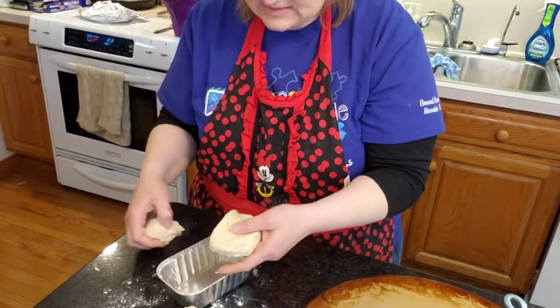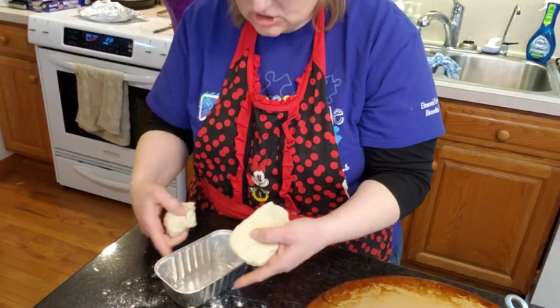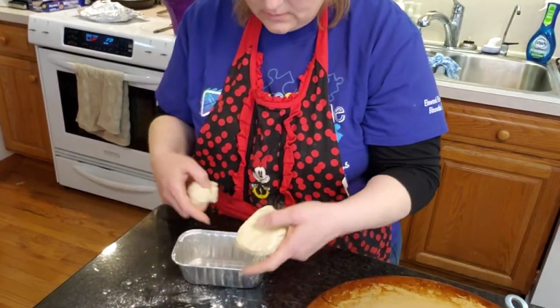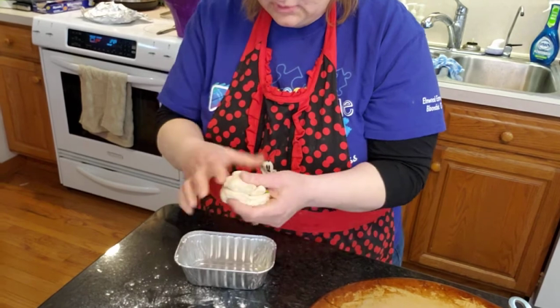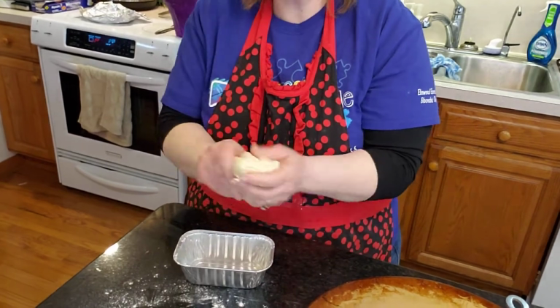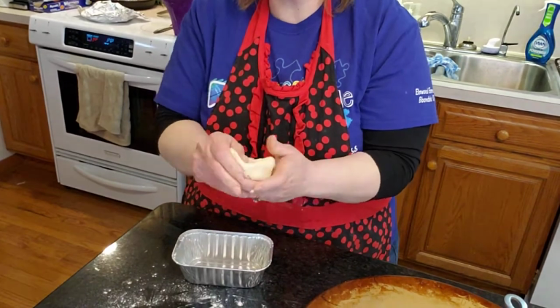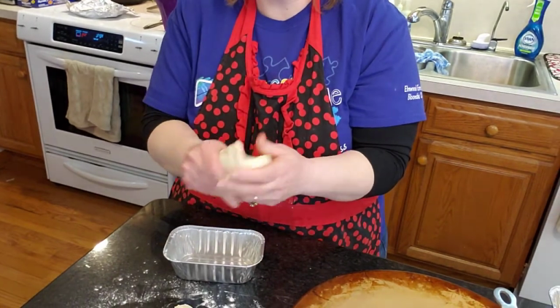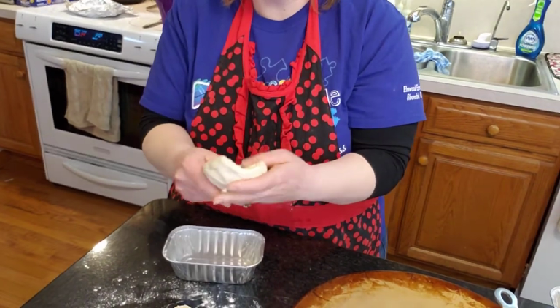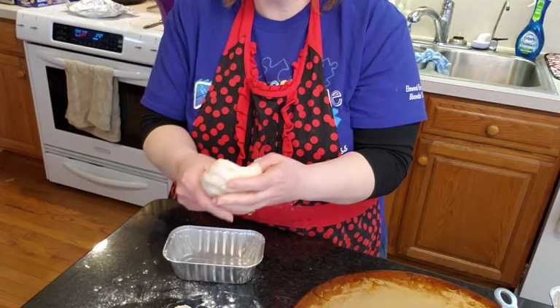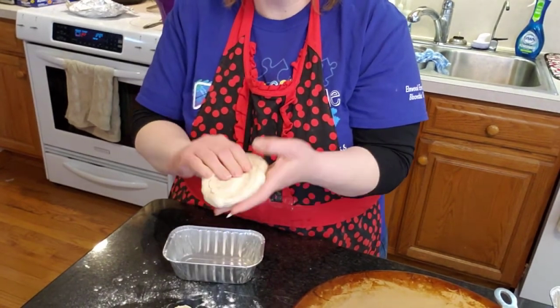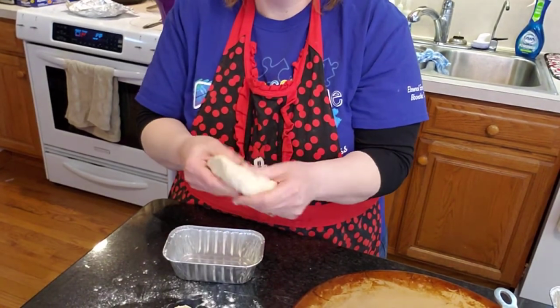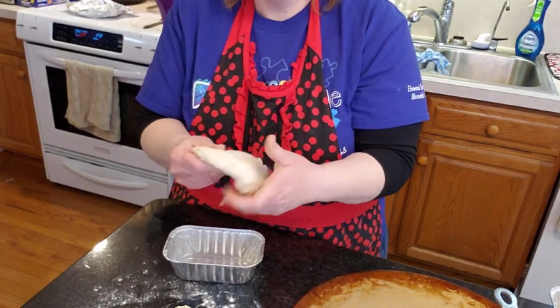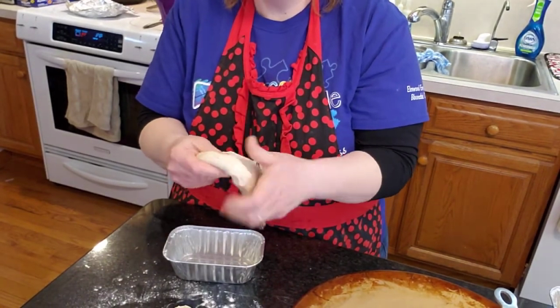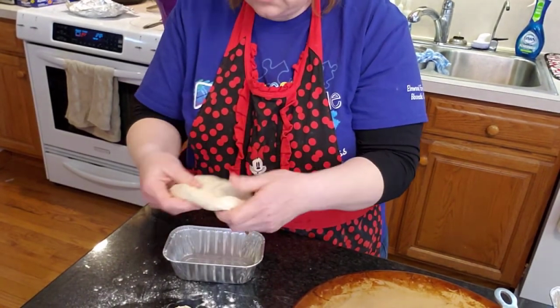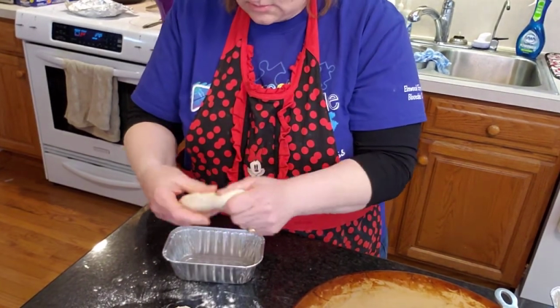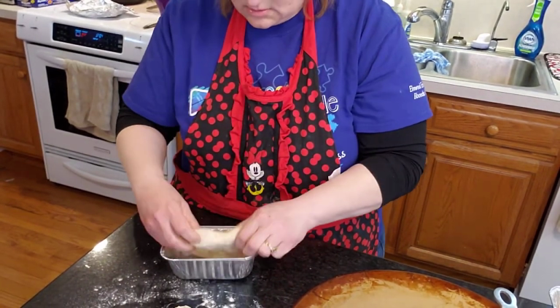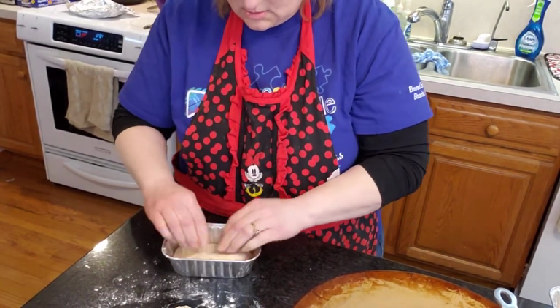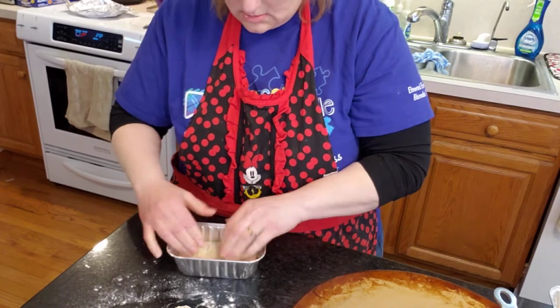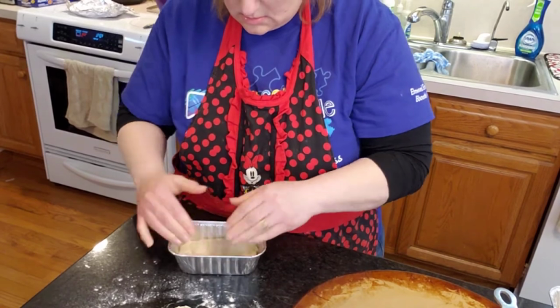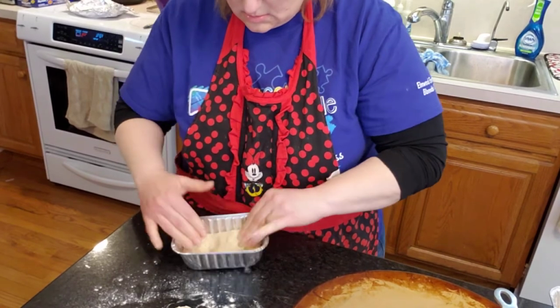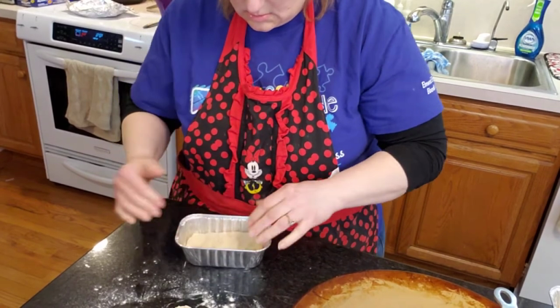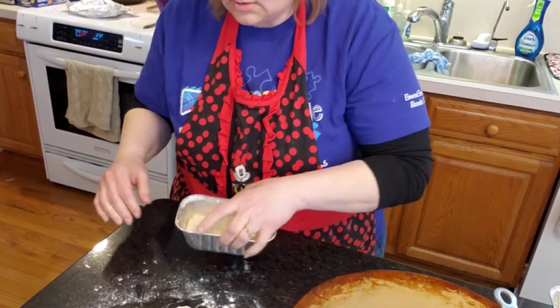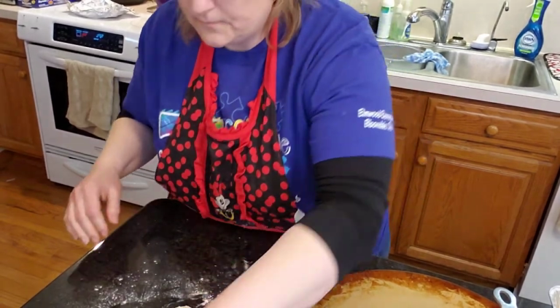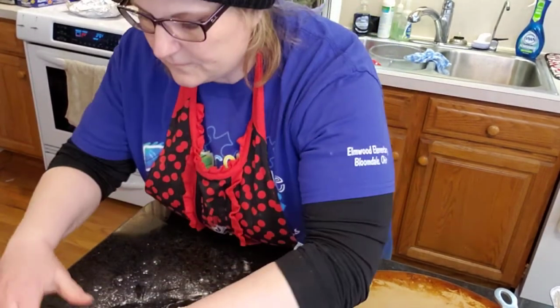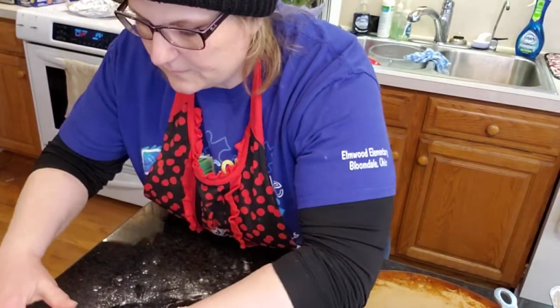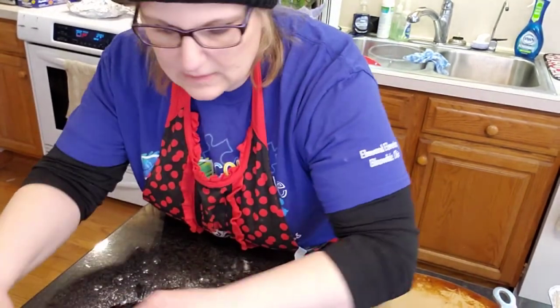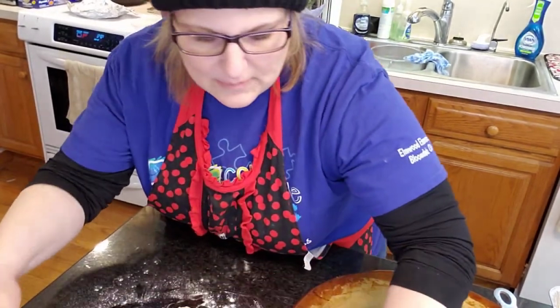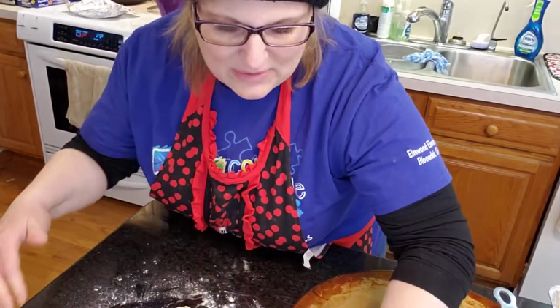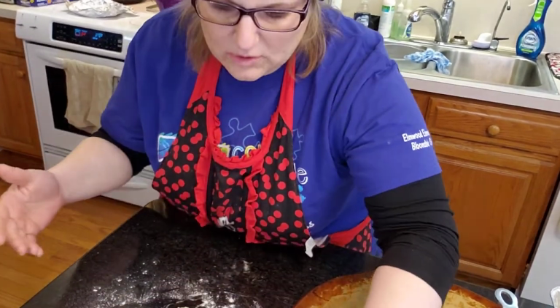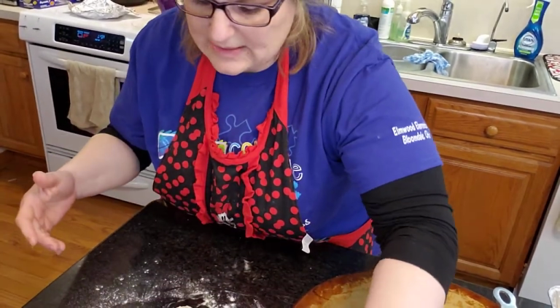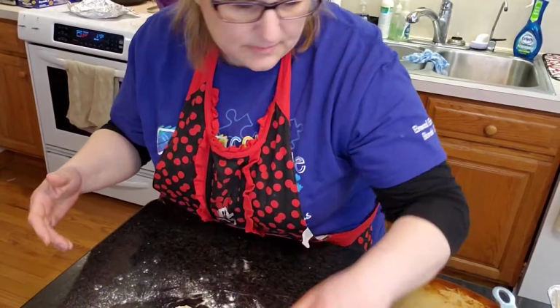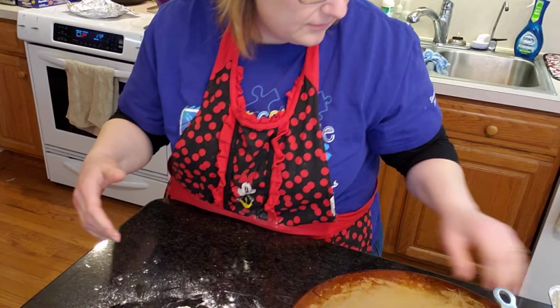The dough kind of shrunk when I put it in the pan, so that's why I'm redoing it. Maybe they will rise up.